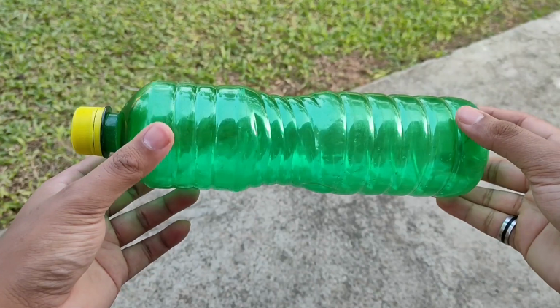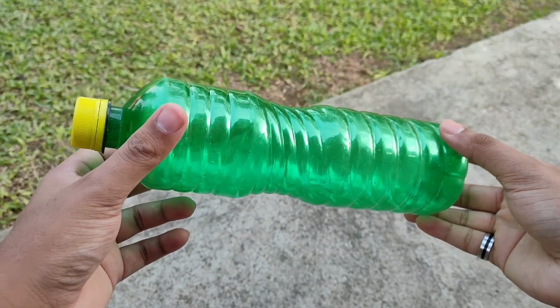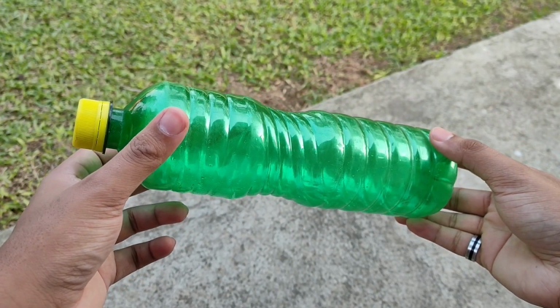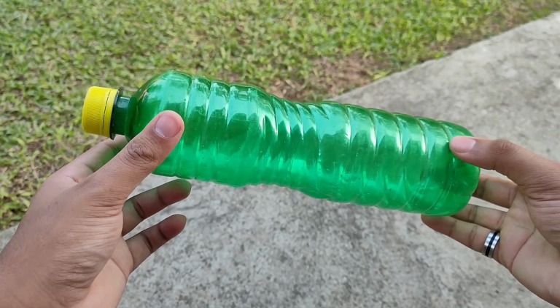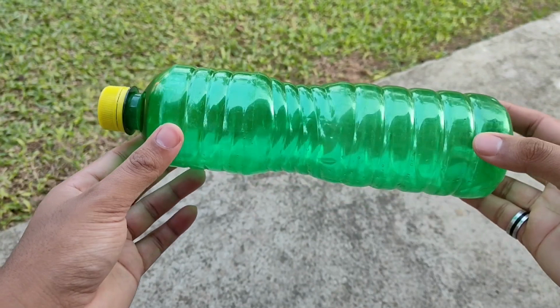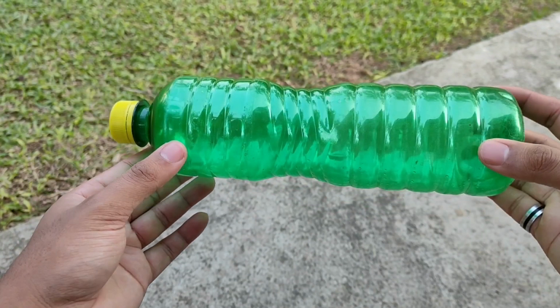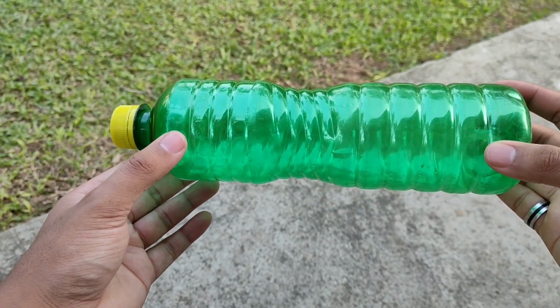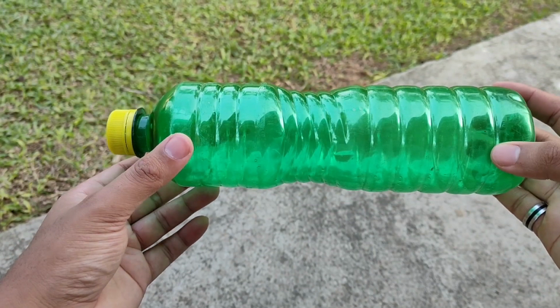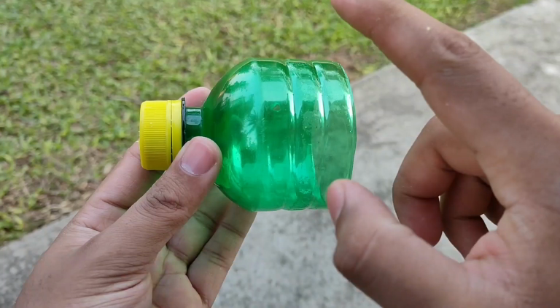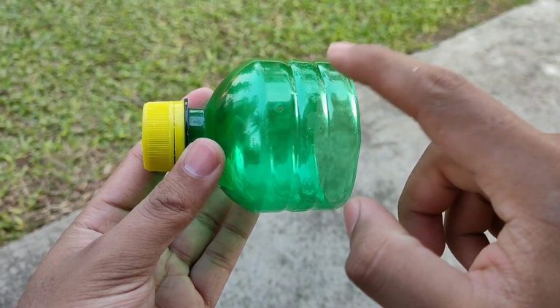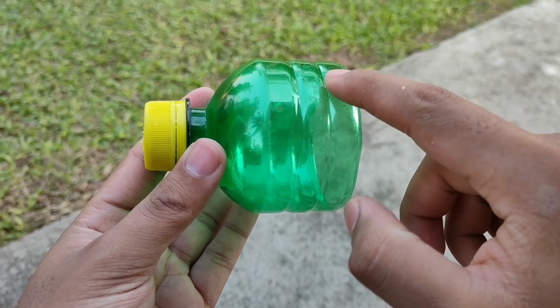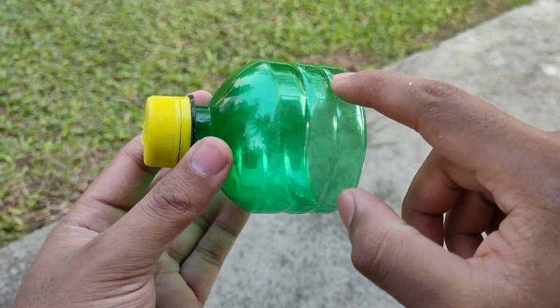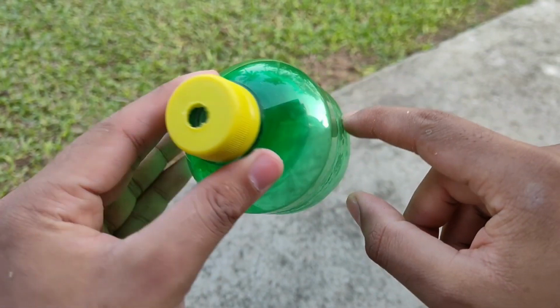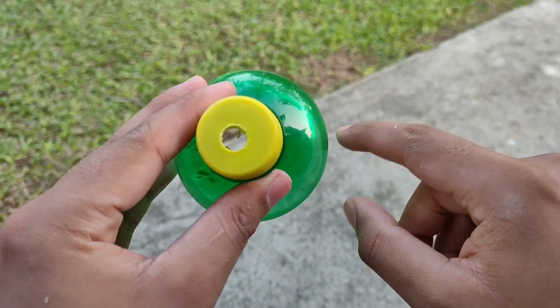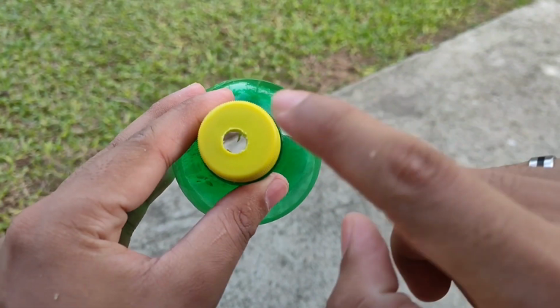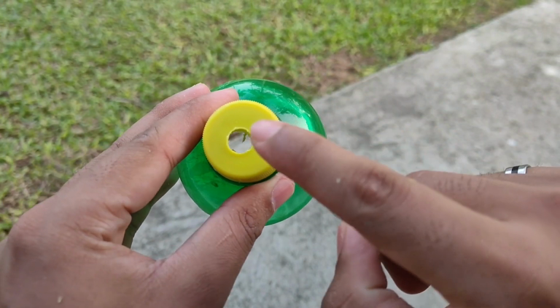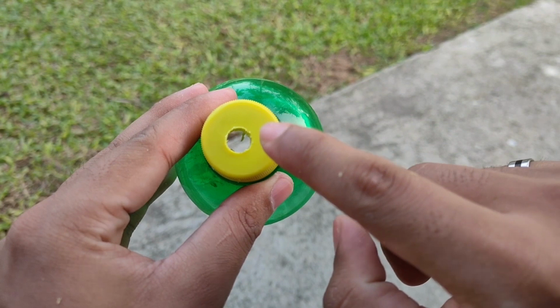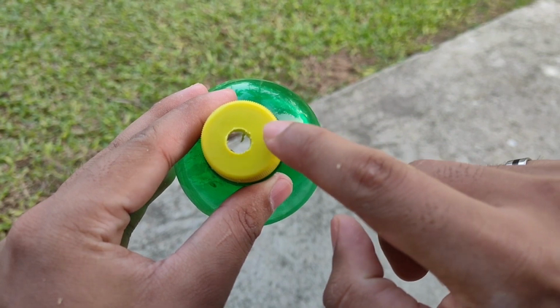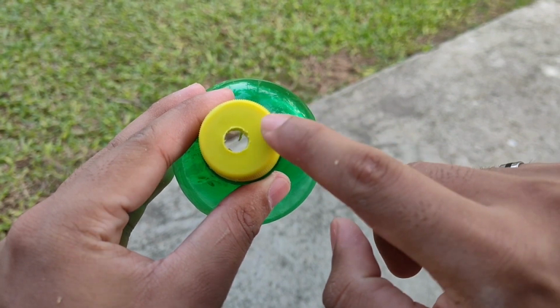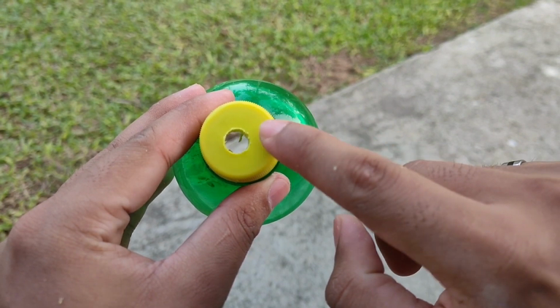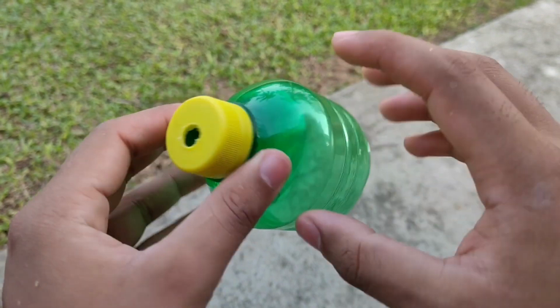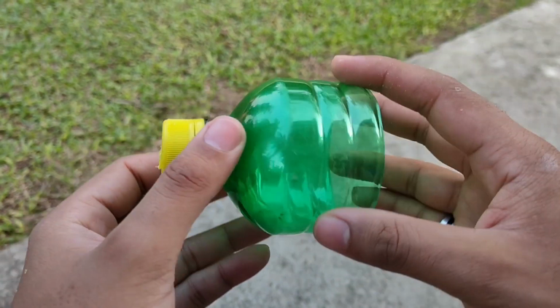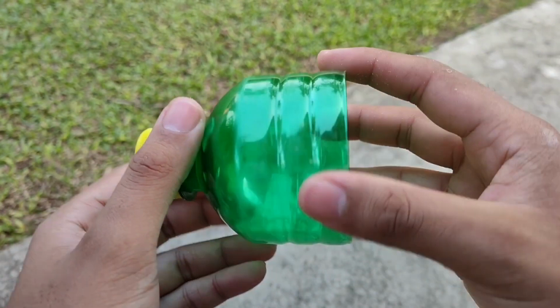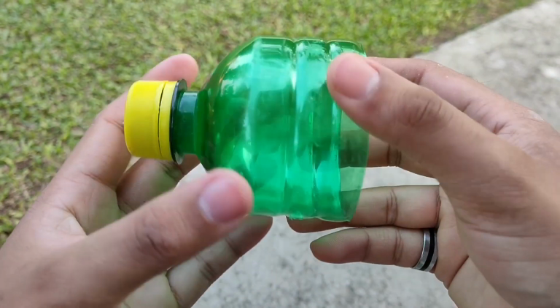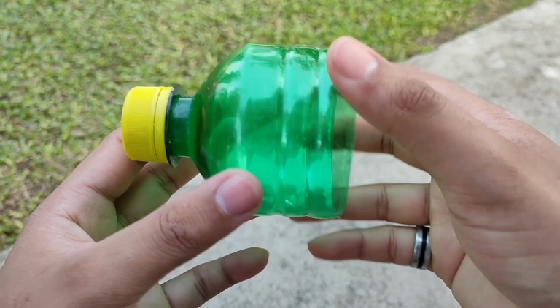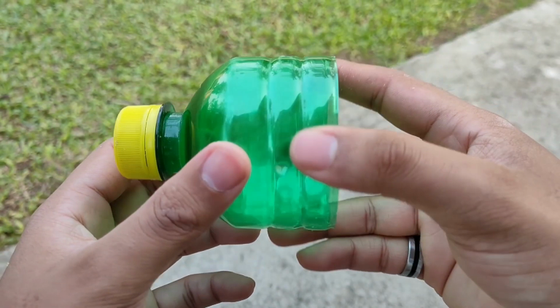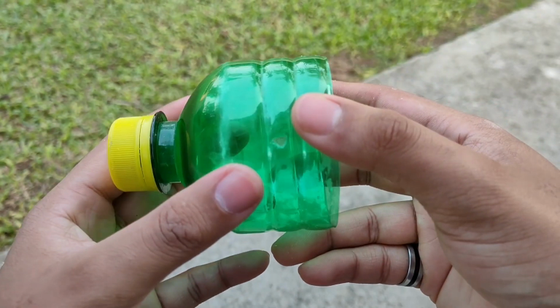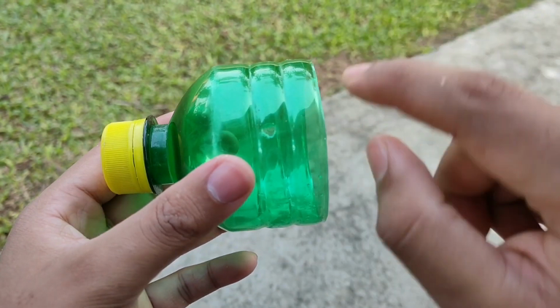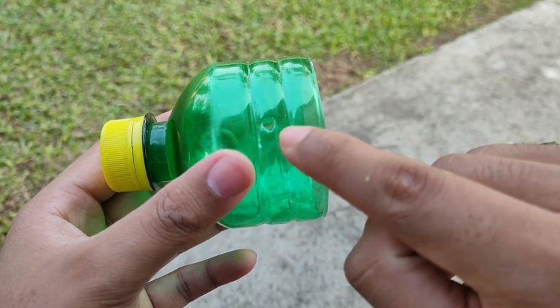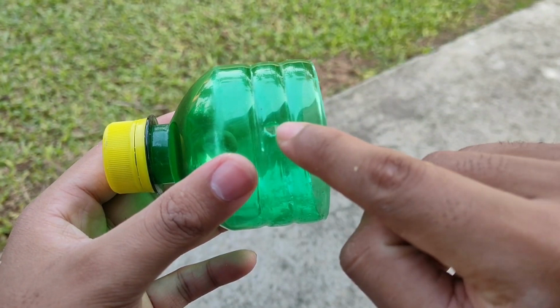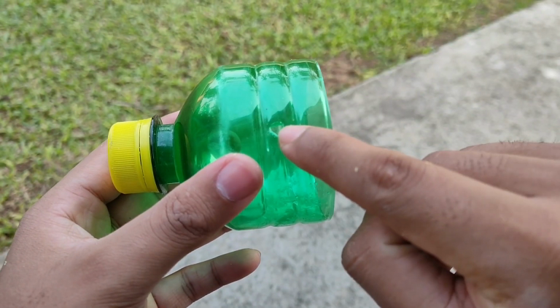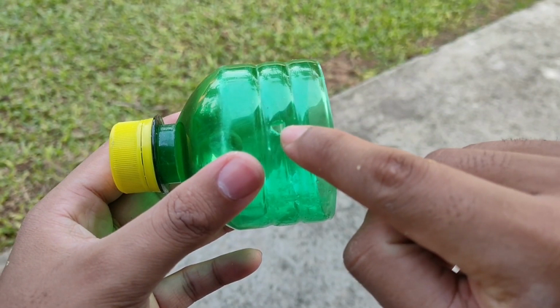First, we will take a plastic bottle and cut the top part and make a hole on the cap, and also a small hole on the side.